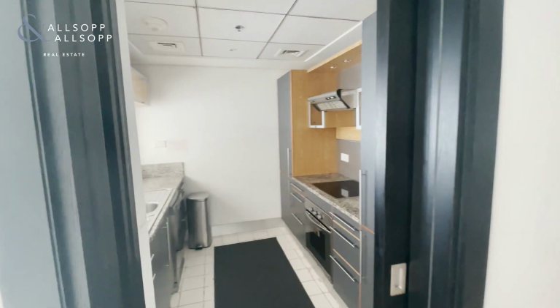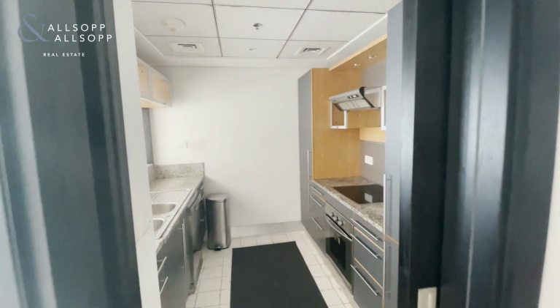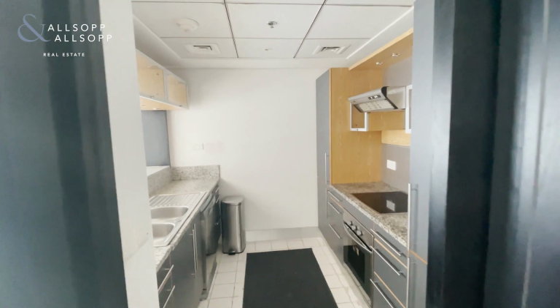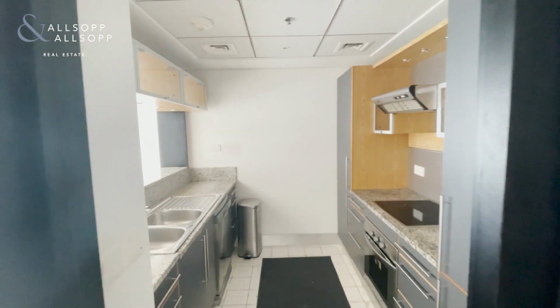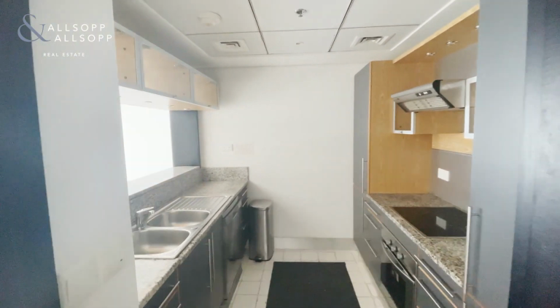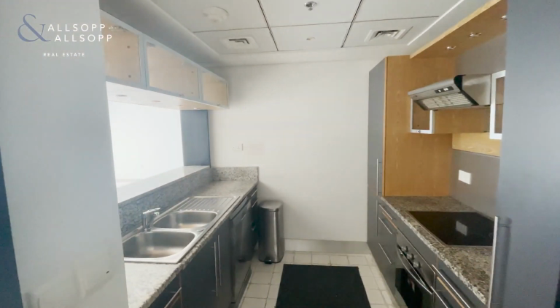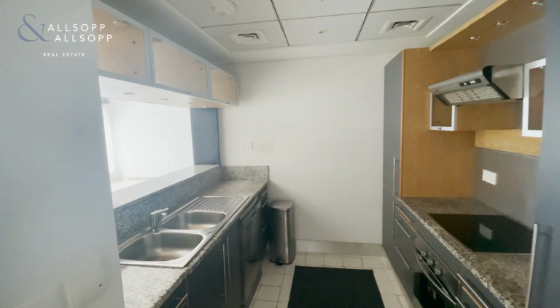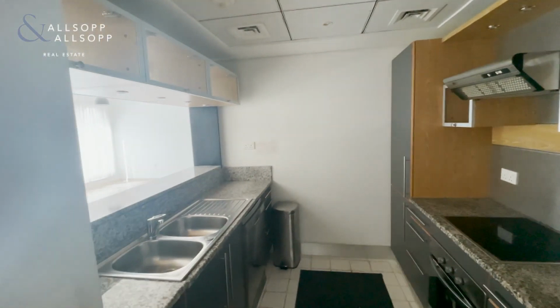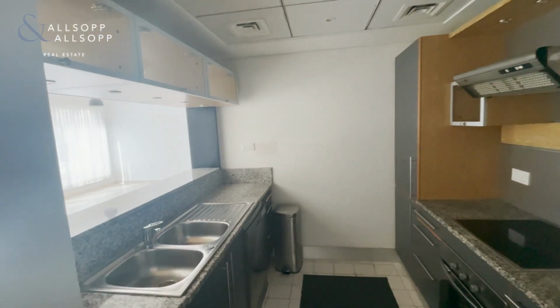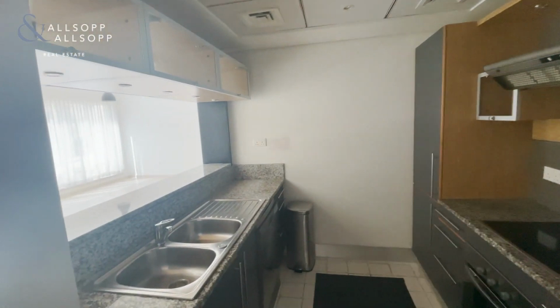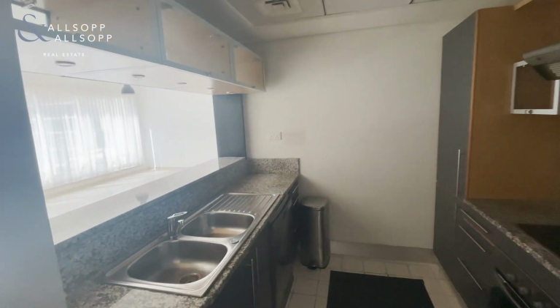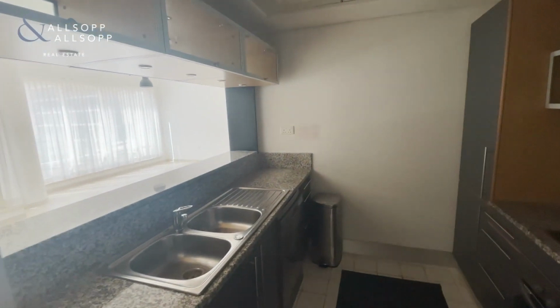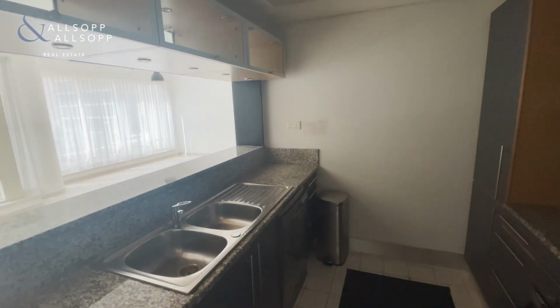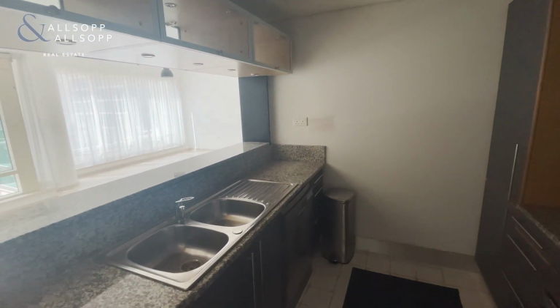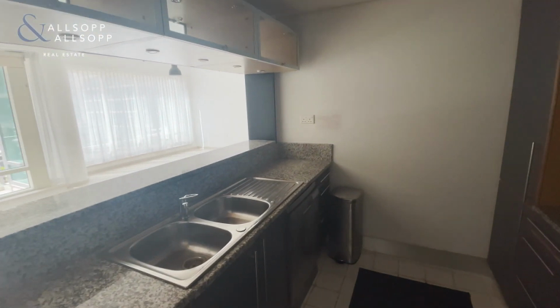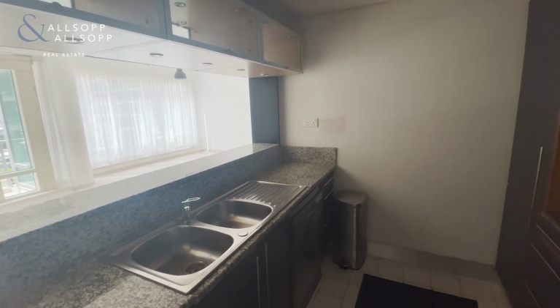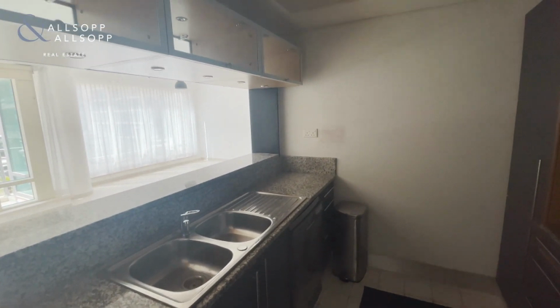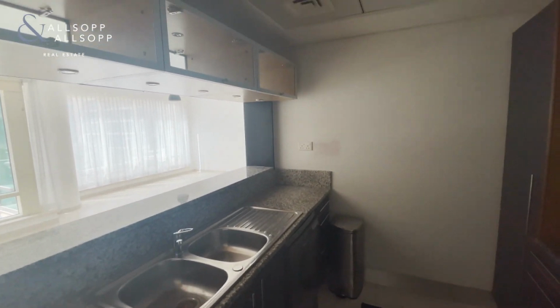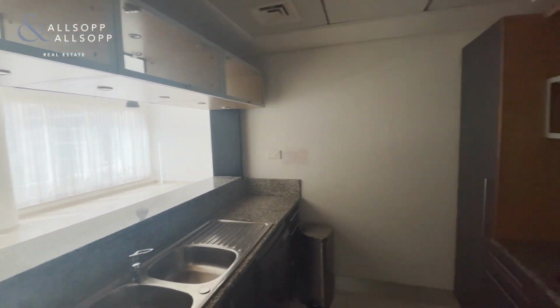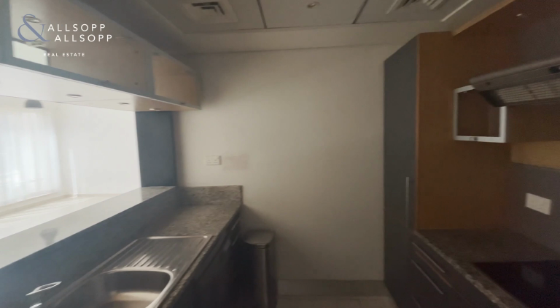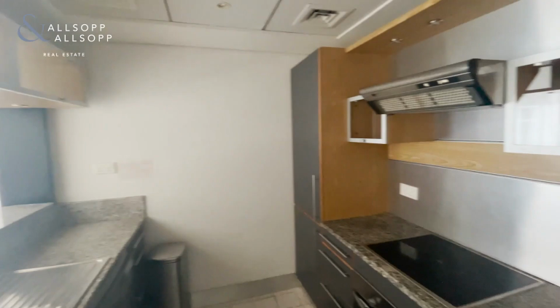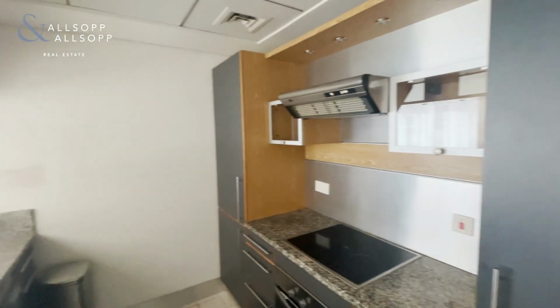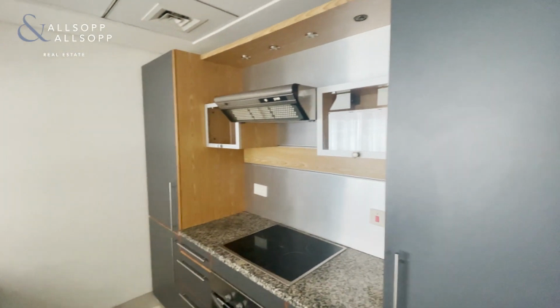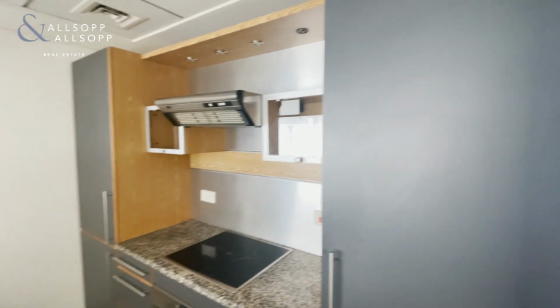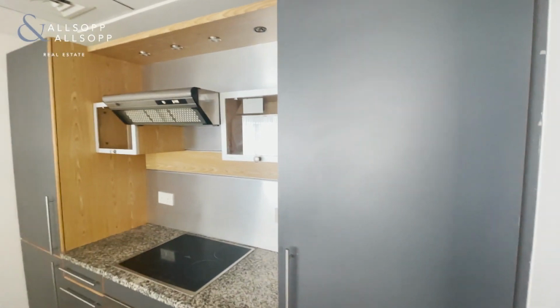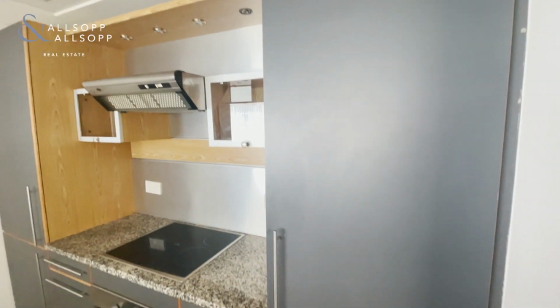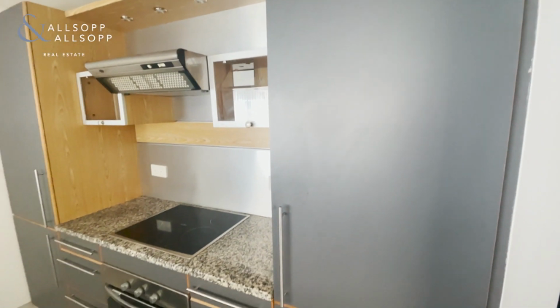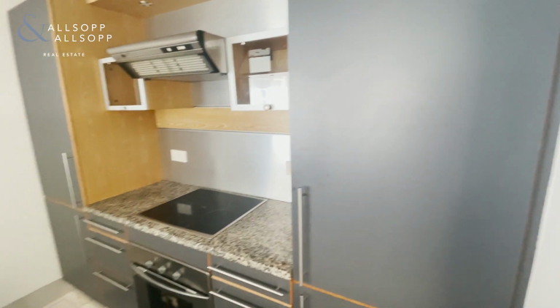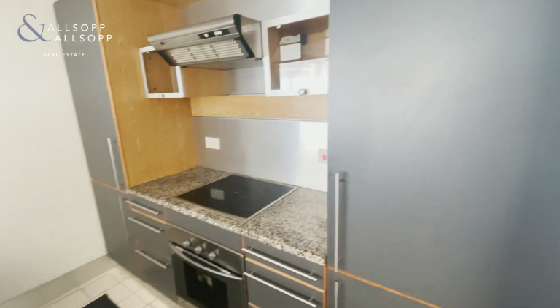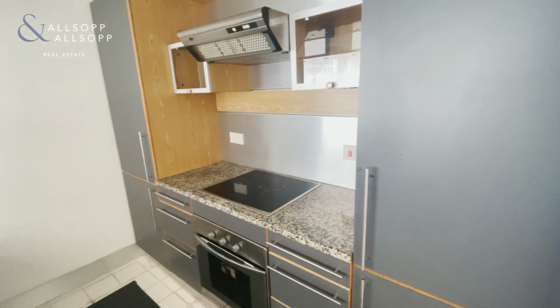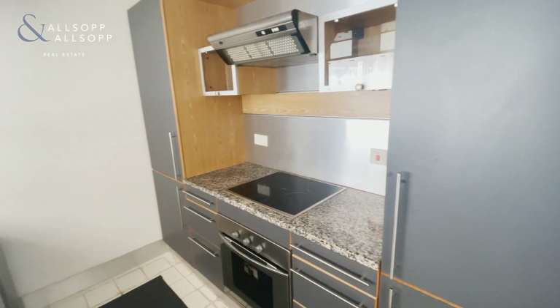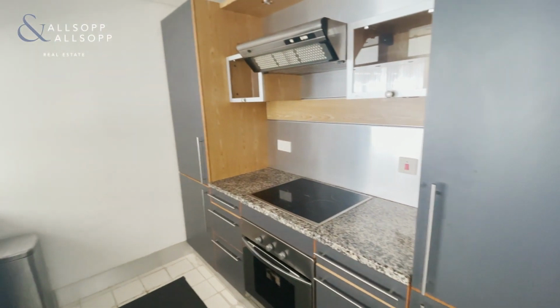So this is the kitchen. It comes with the appliances — a dishwasher, fridge freezer, and also the oven and hob.